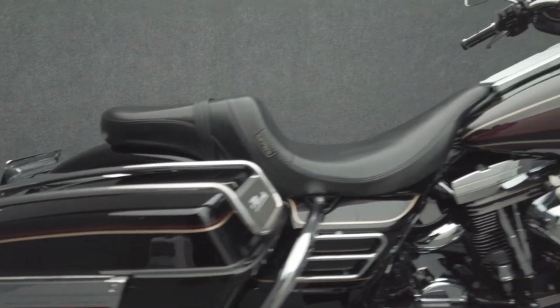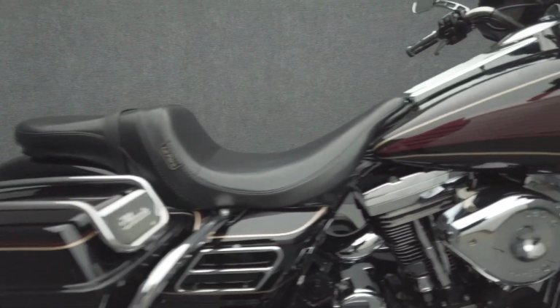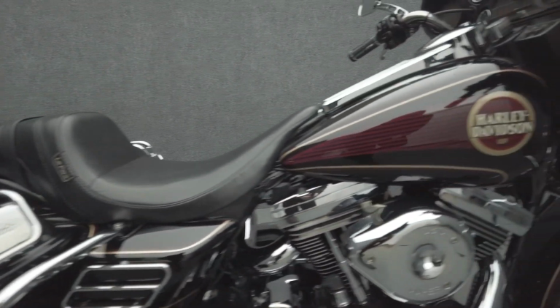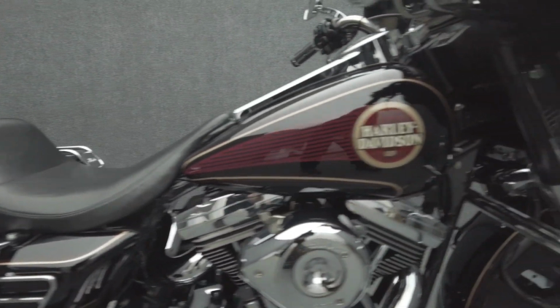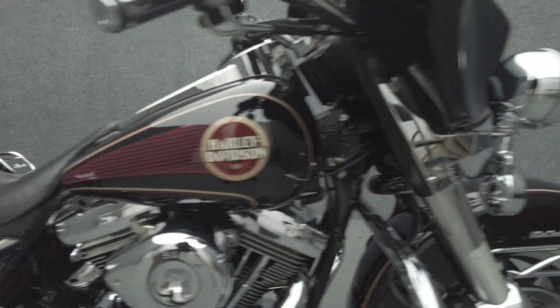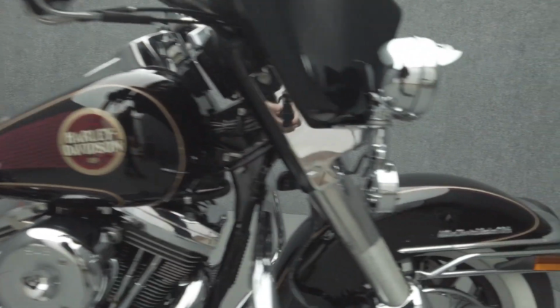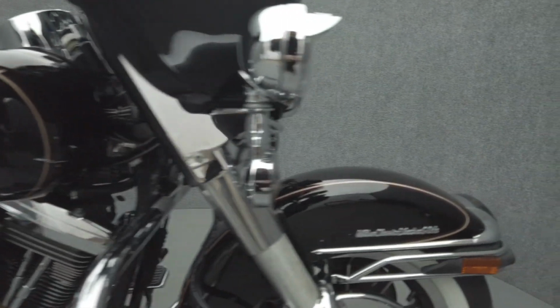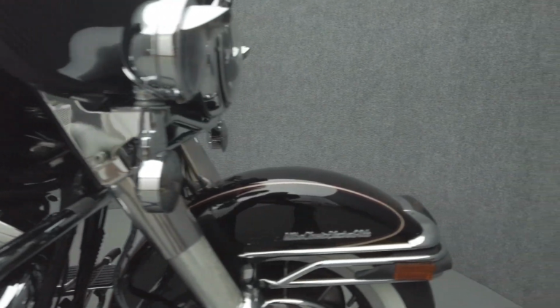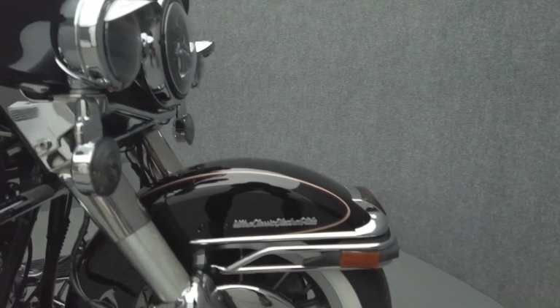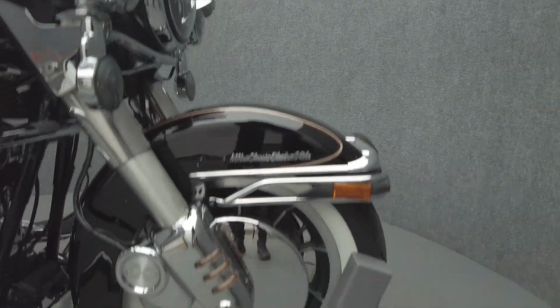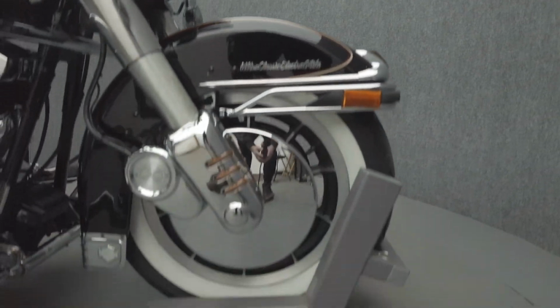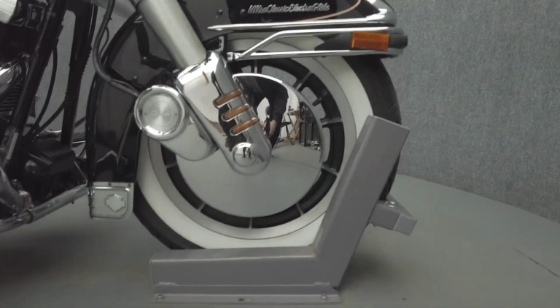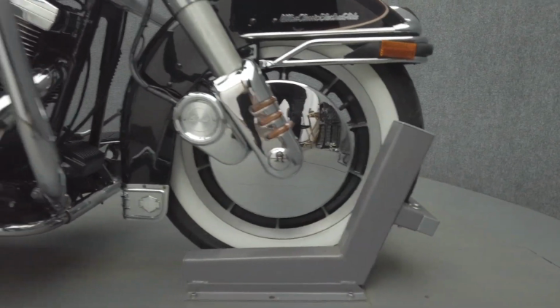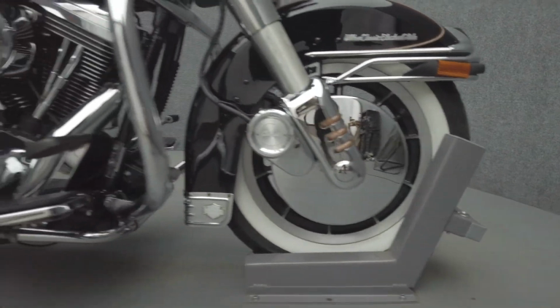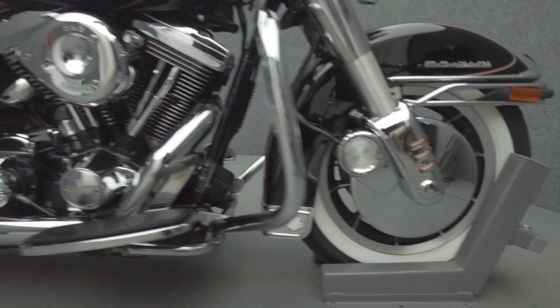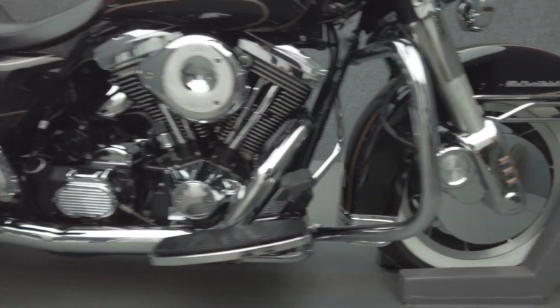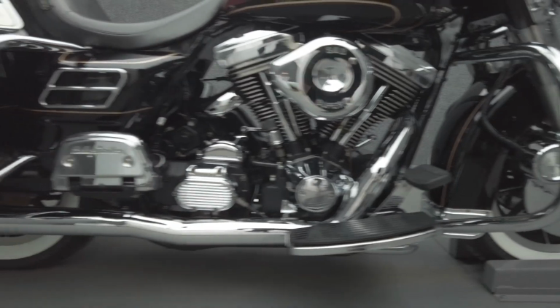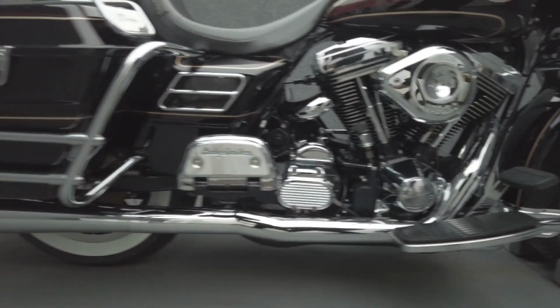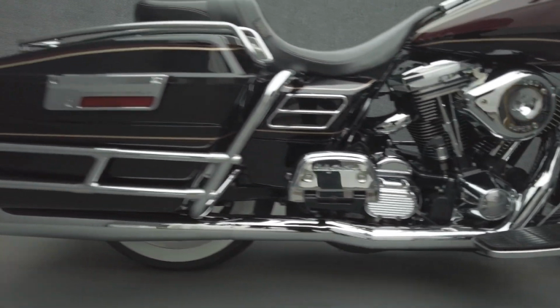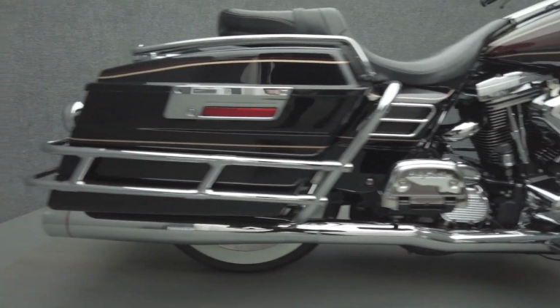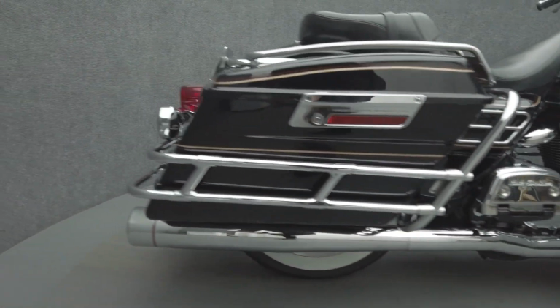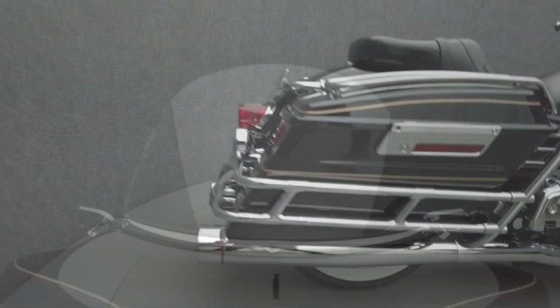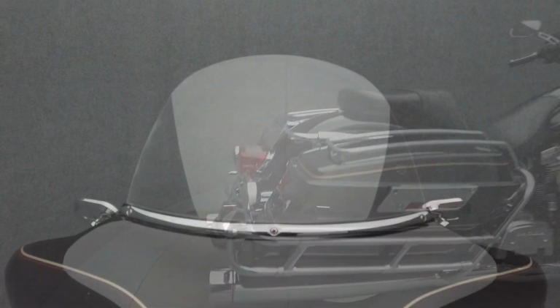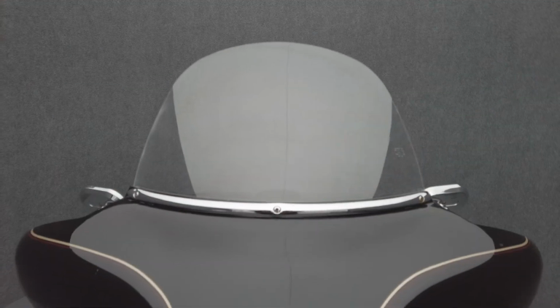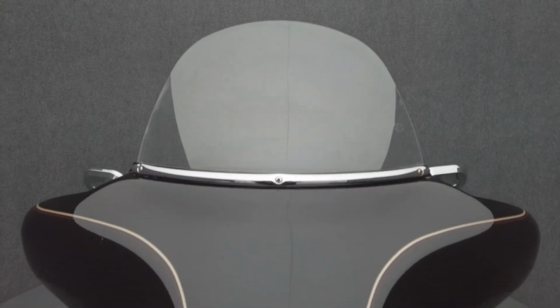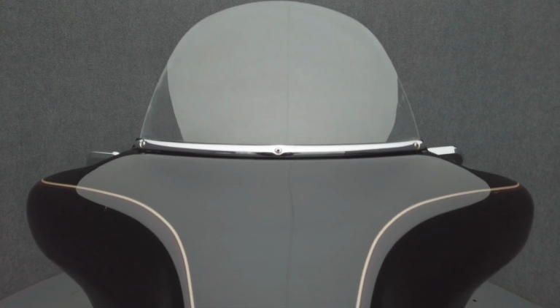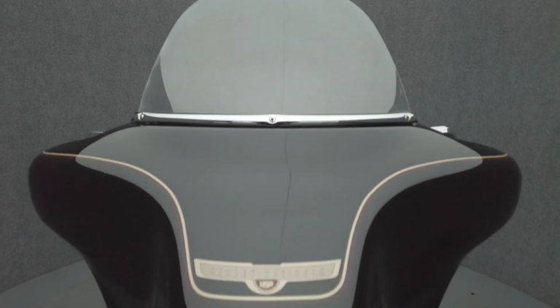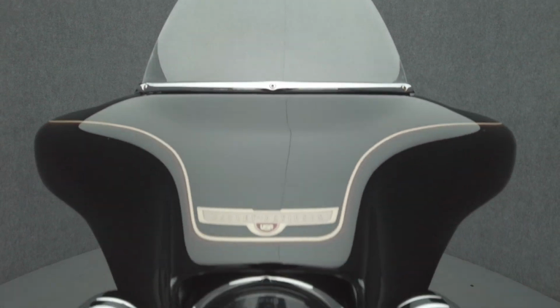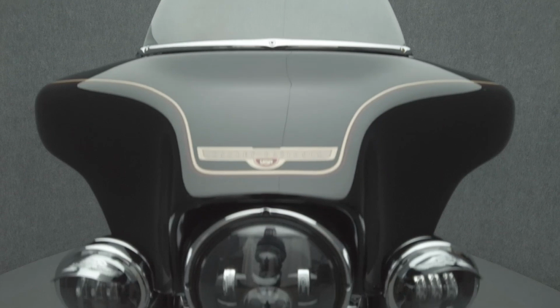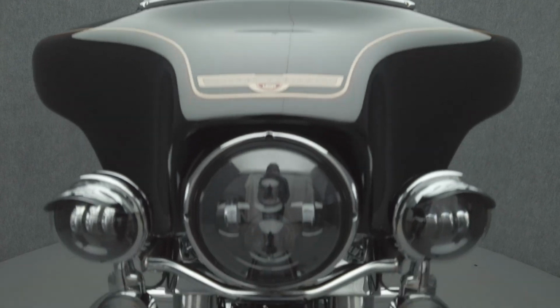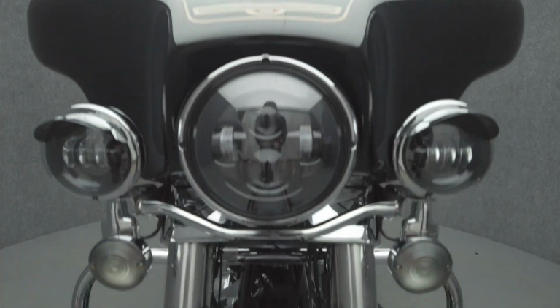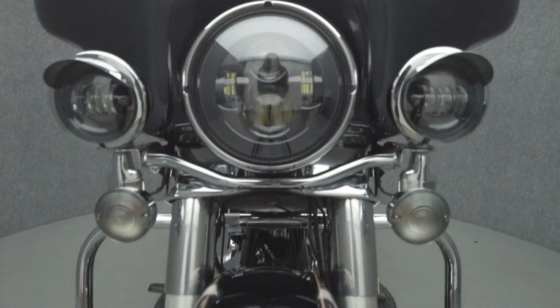It's been upgraded with an aftermarket two-to-two exhaust, an S&S Super E carburetor and stage one intake, LED headlight, LED passing lamps, chrome fork lower covers, front caliper and disc covers, Le Paris seat, saddlebag guard rails, and saddlebag luggage rails.